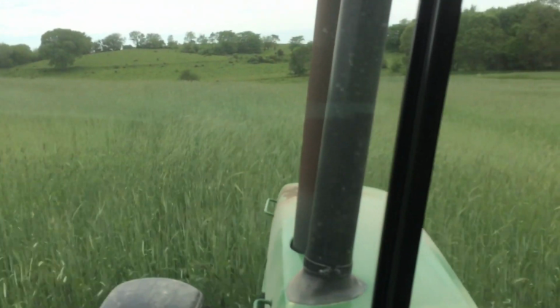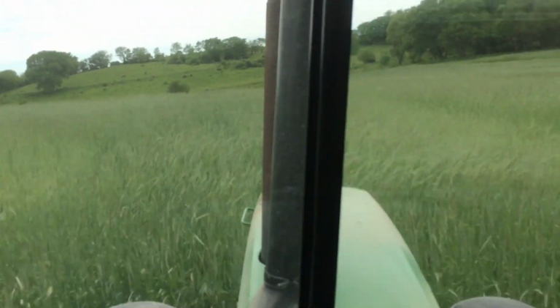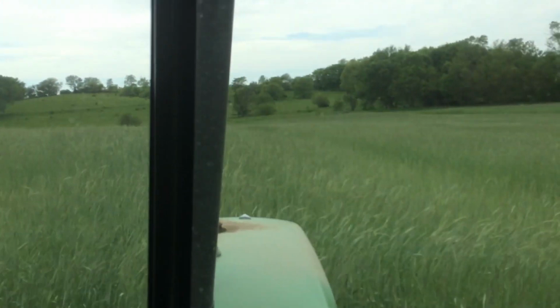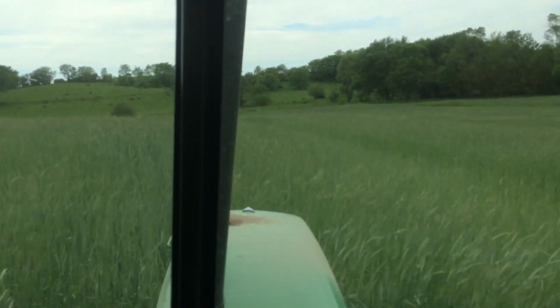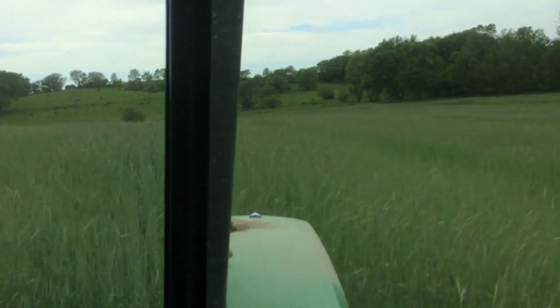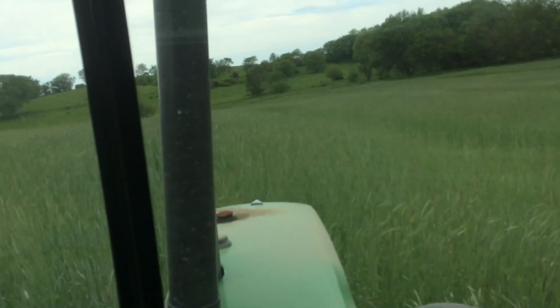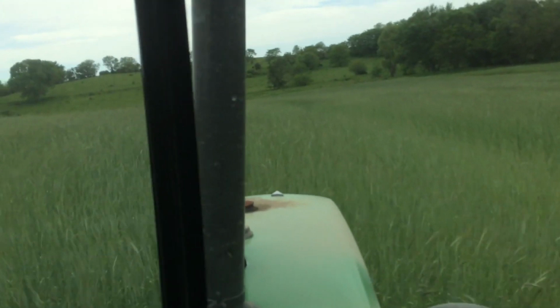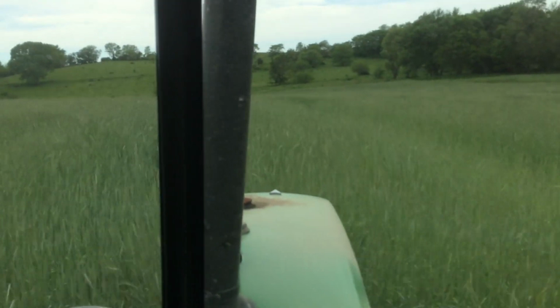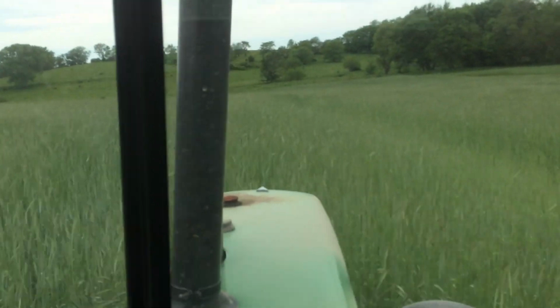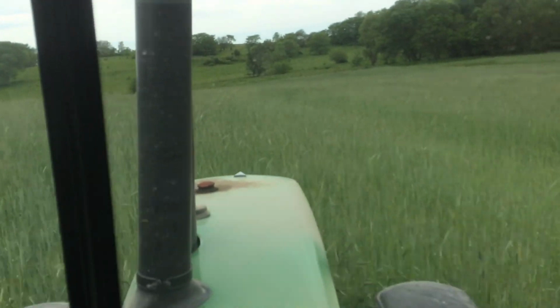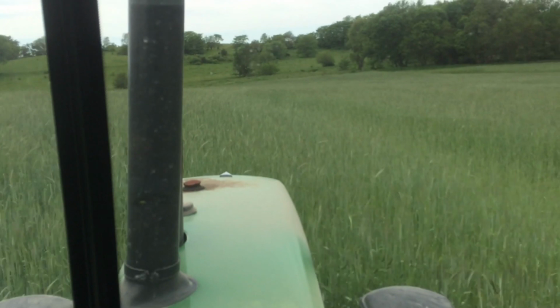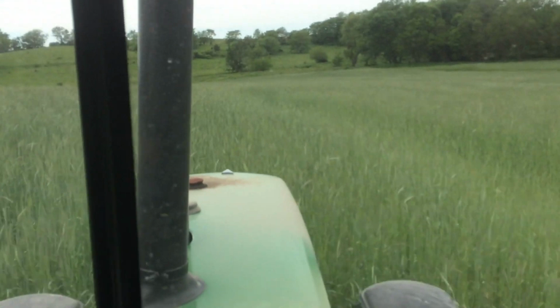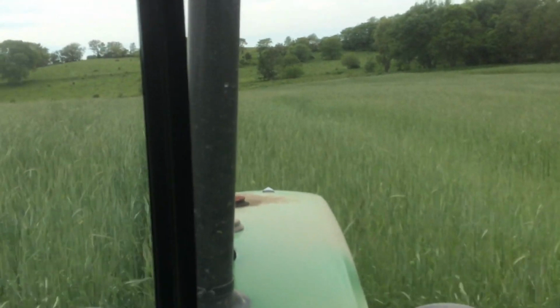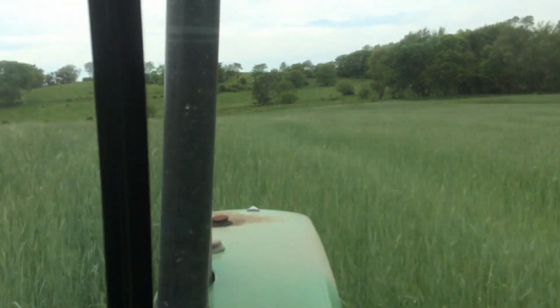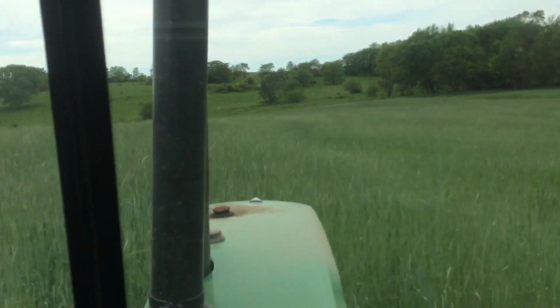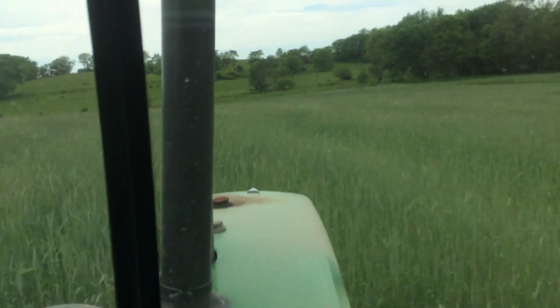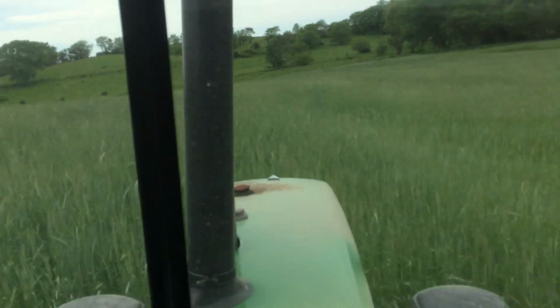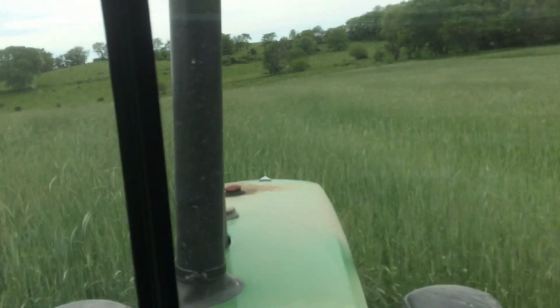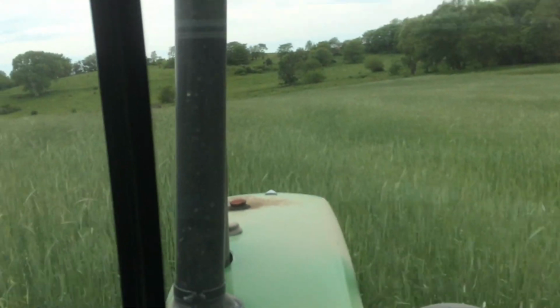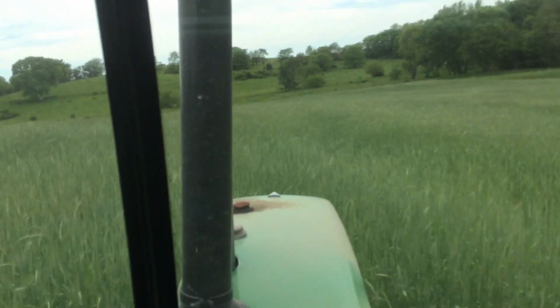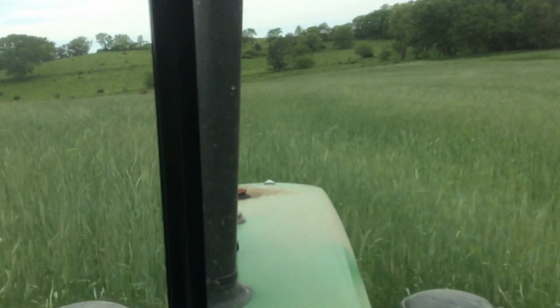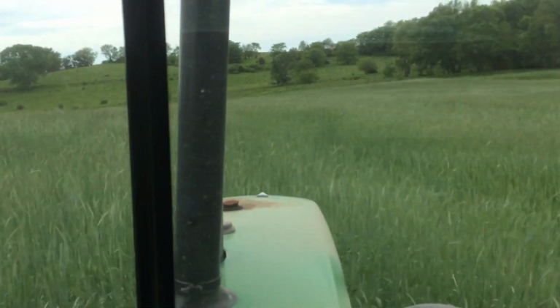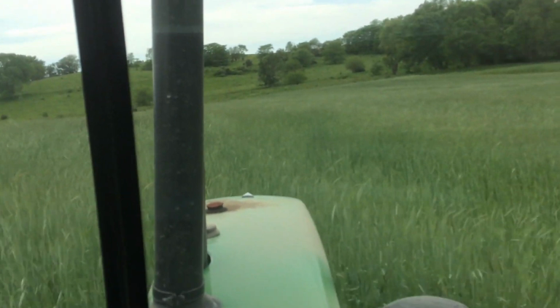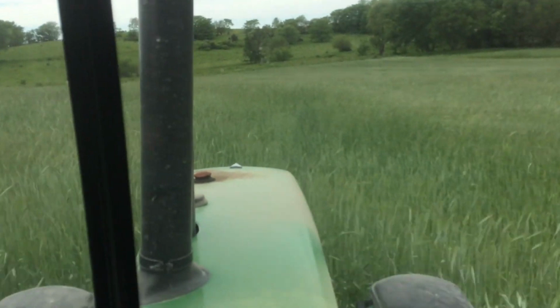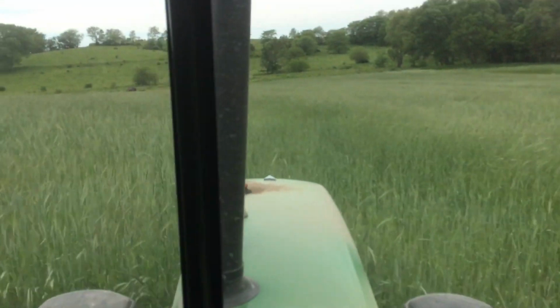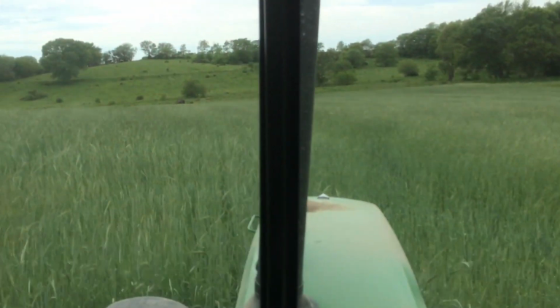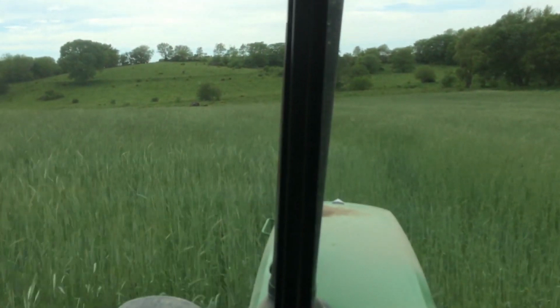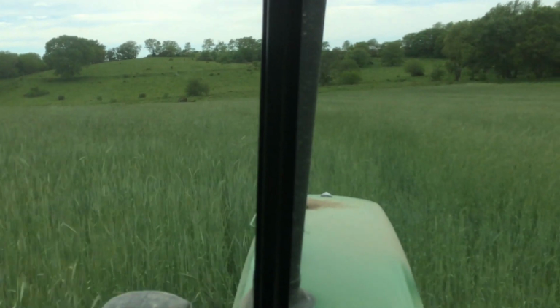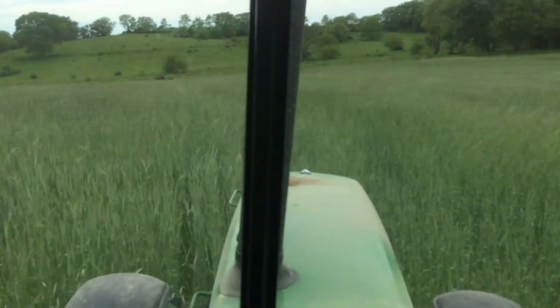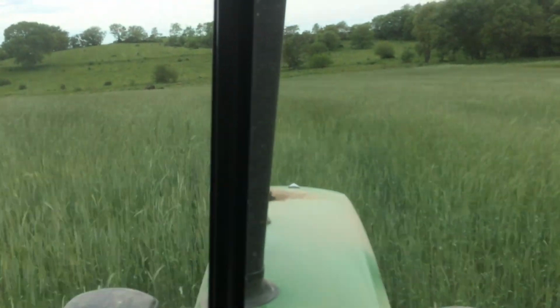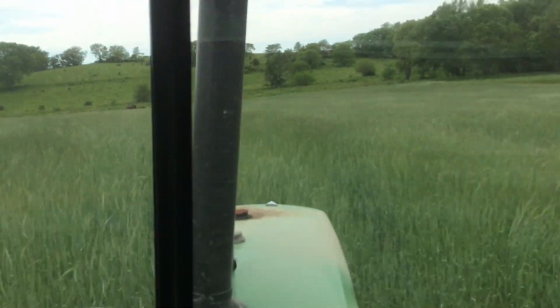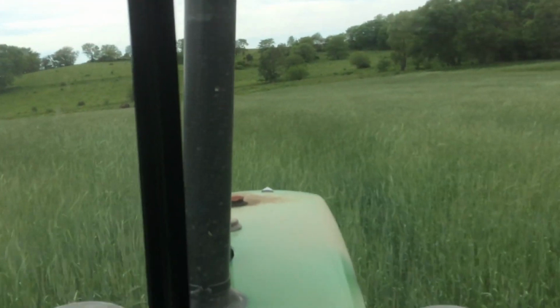2016 planting — drilling organic soybeans. This is an experiment just west of Bright Town, Iowa. 20 acres.